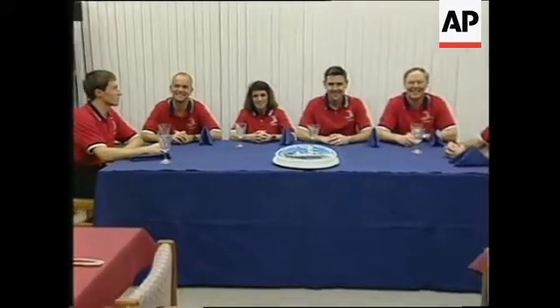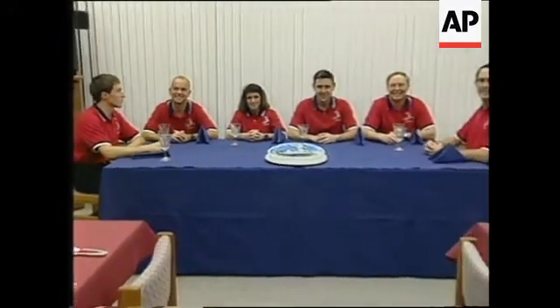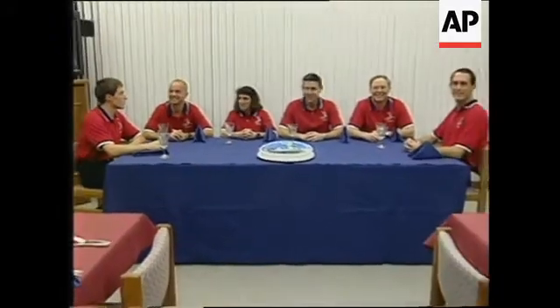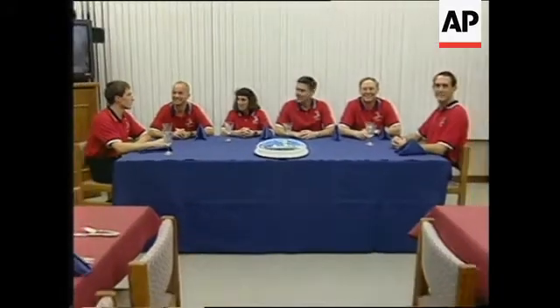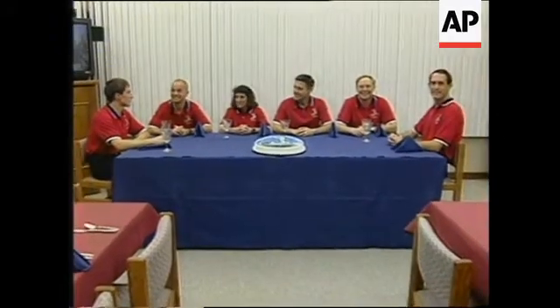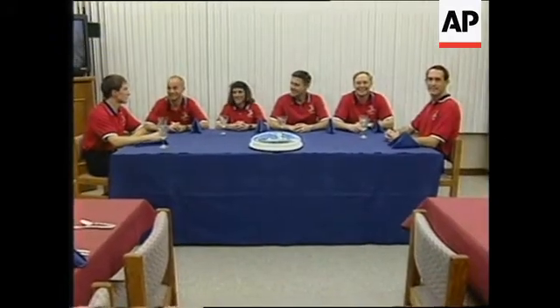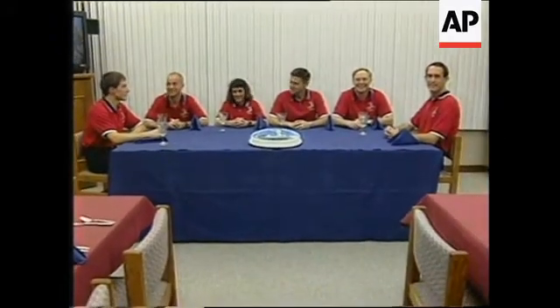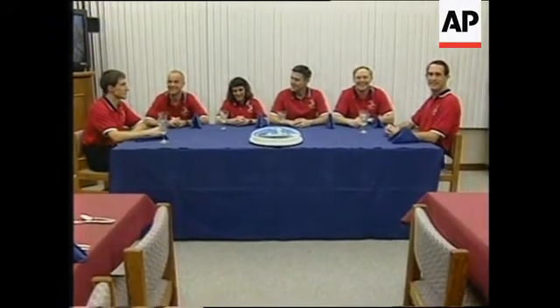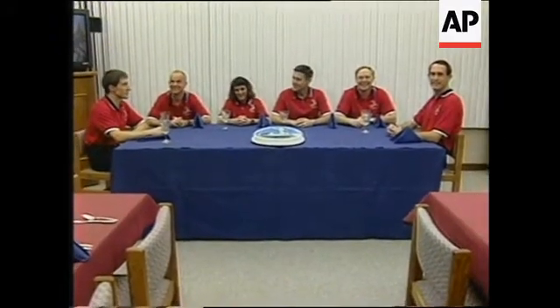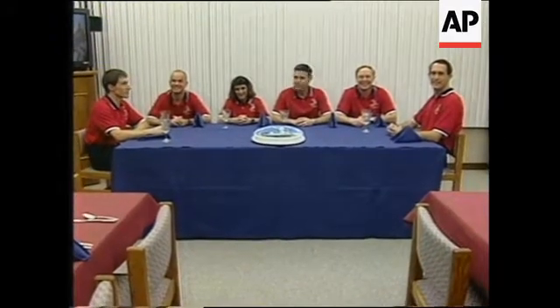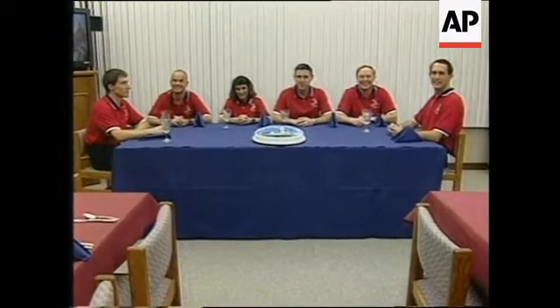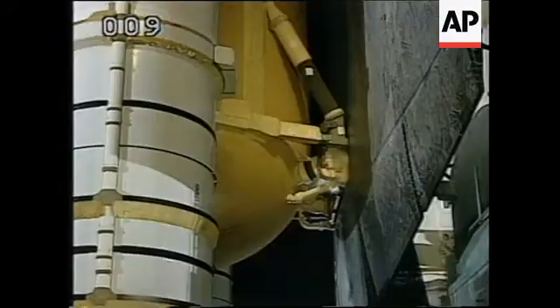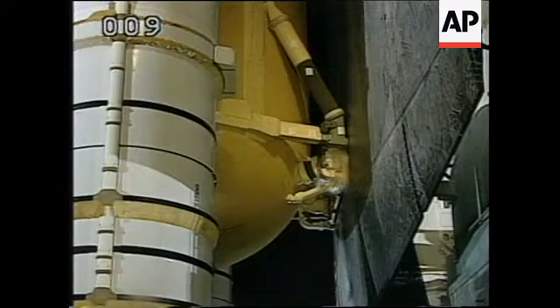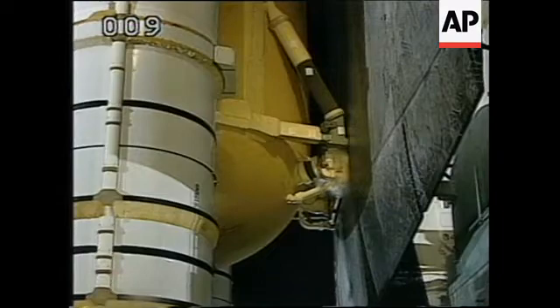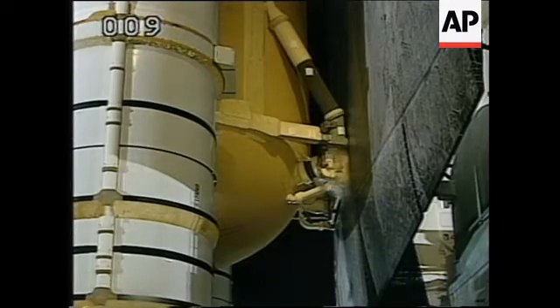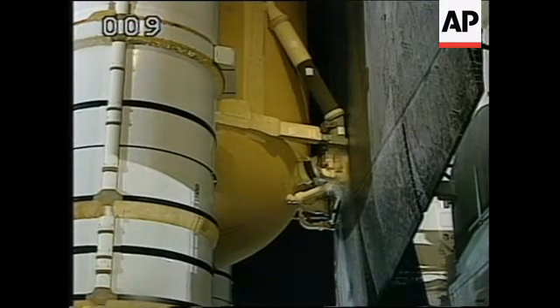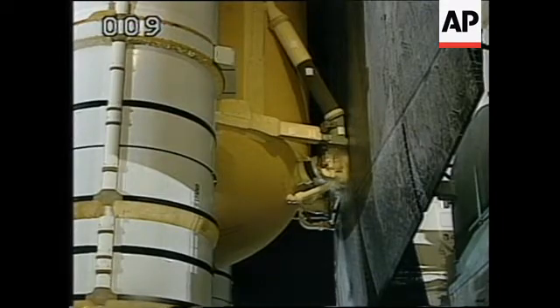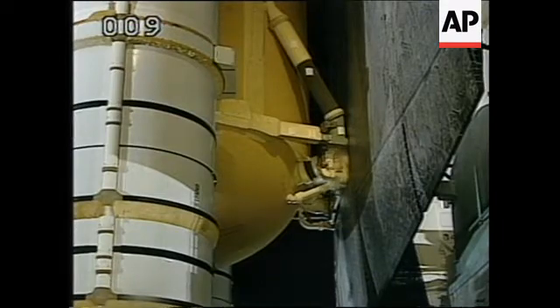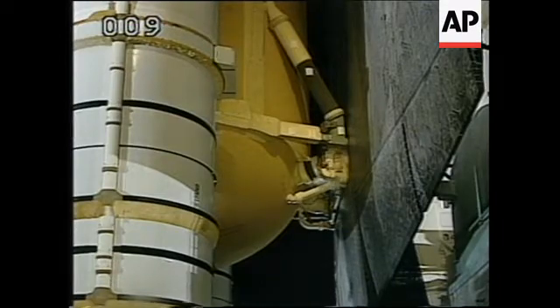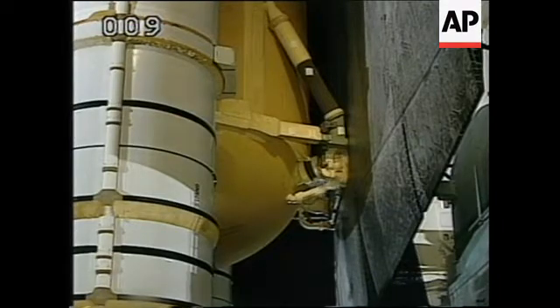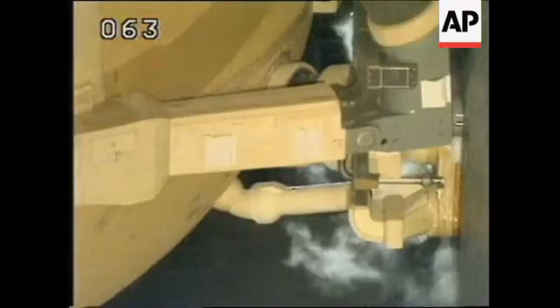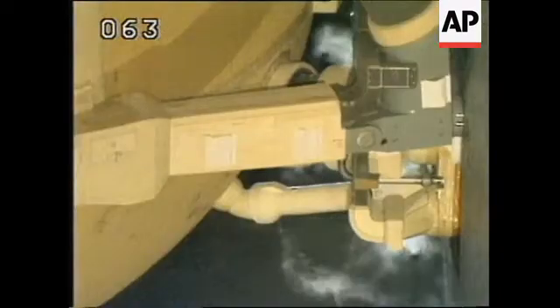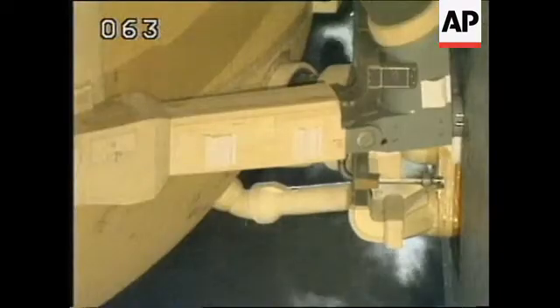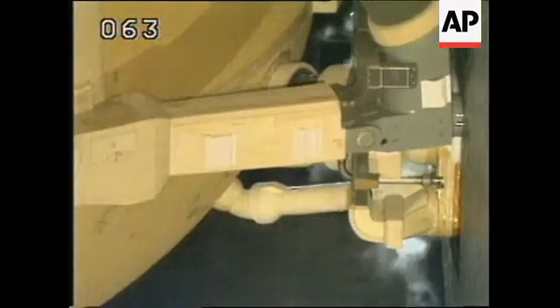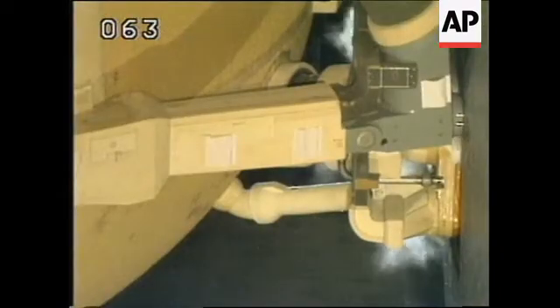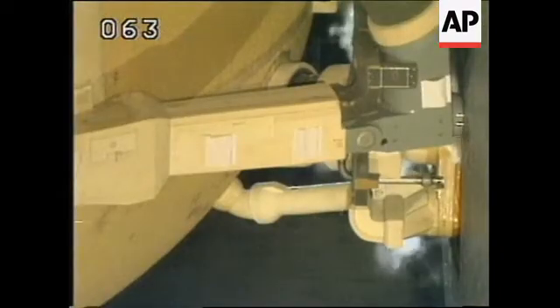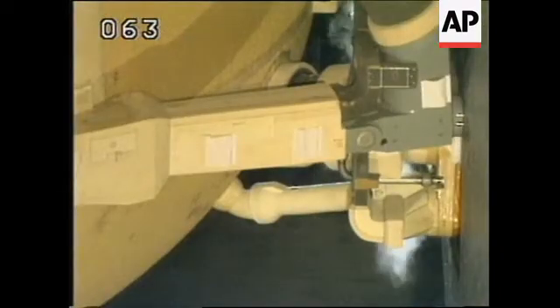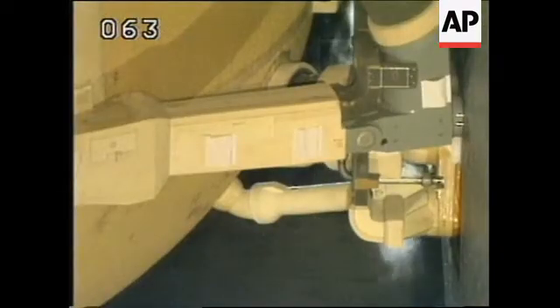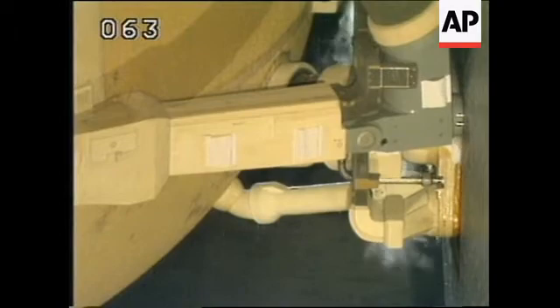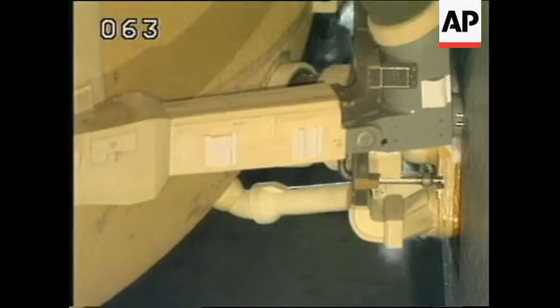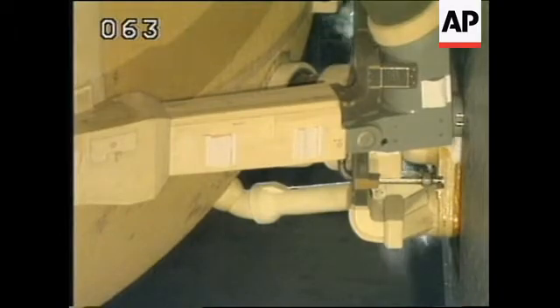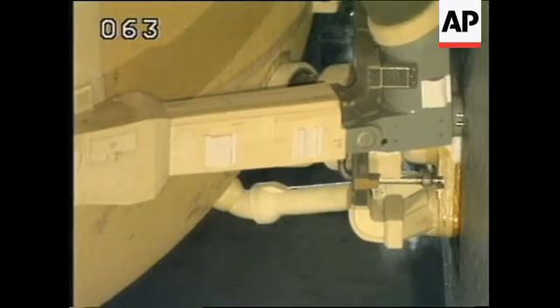We will make our launch attempt this morning — launching on Friday morning at the preferred launch time, coming between 3:35 and 3:36 a.m.